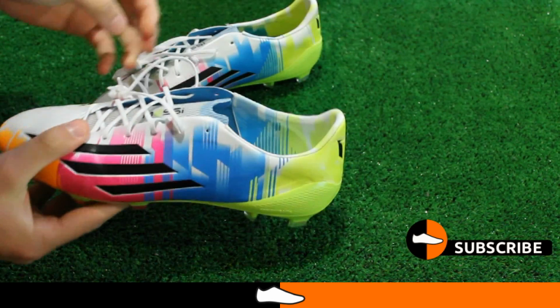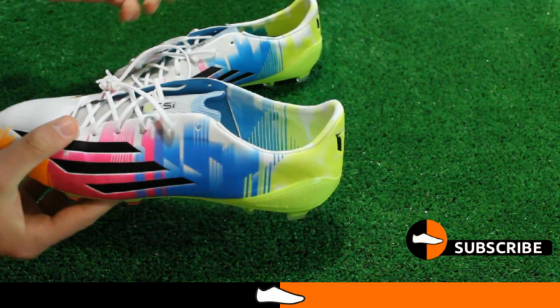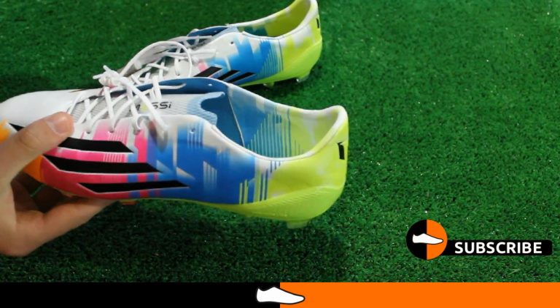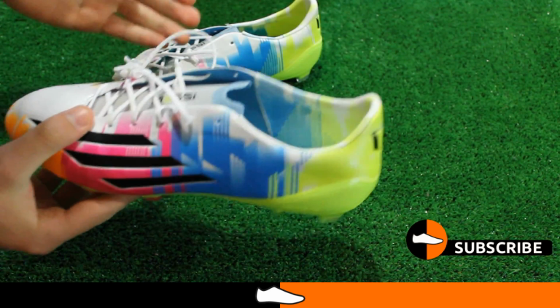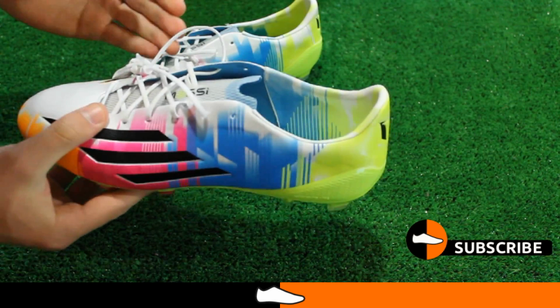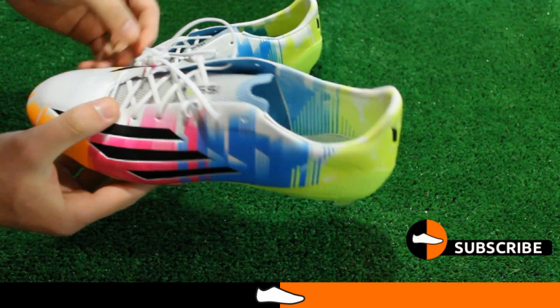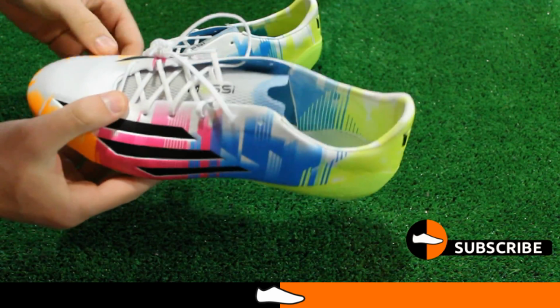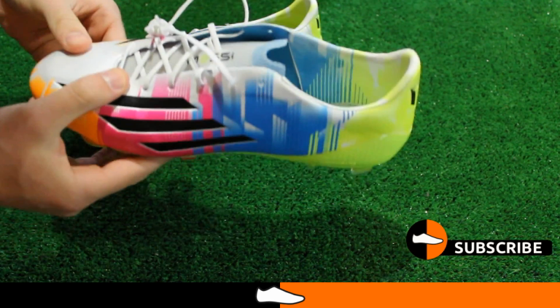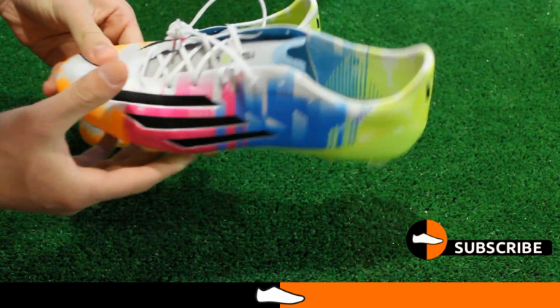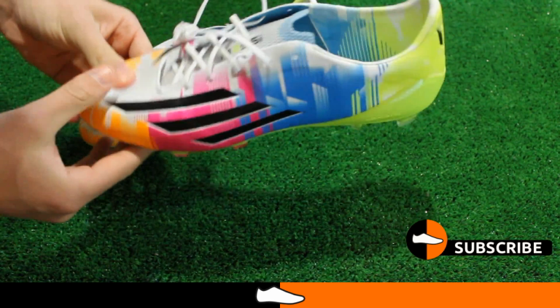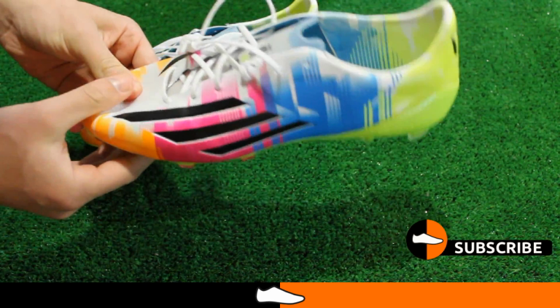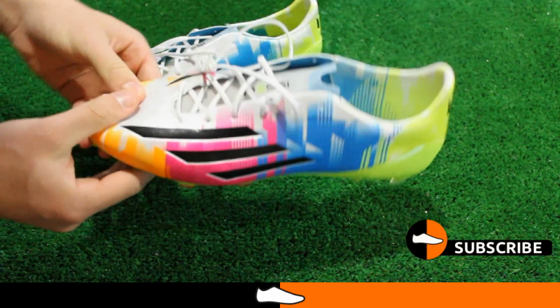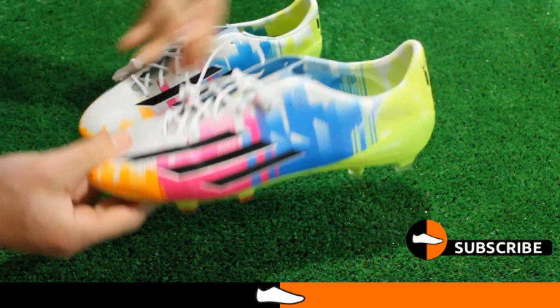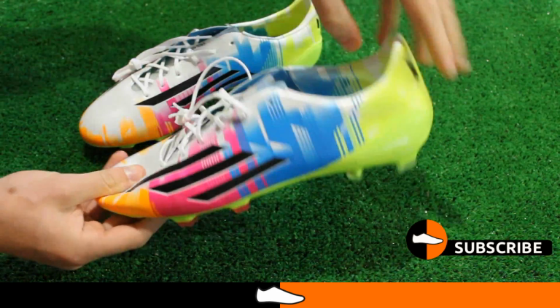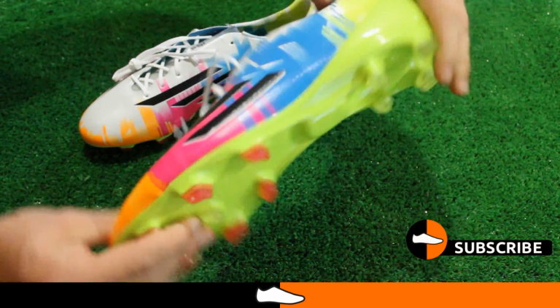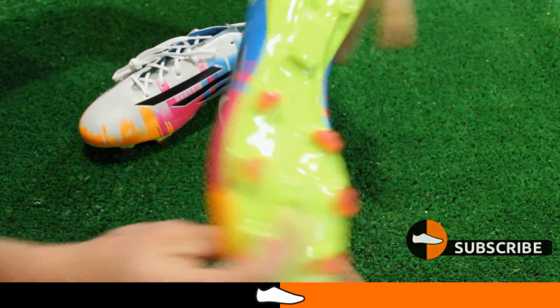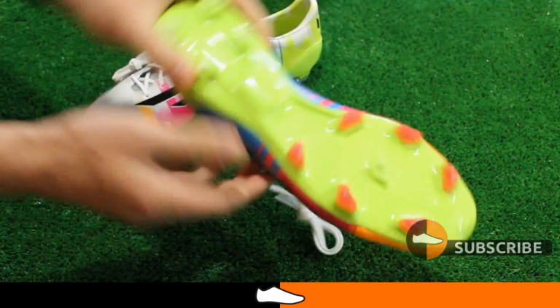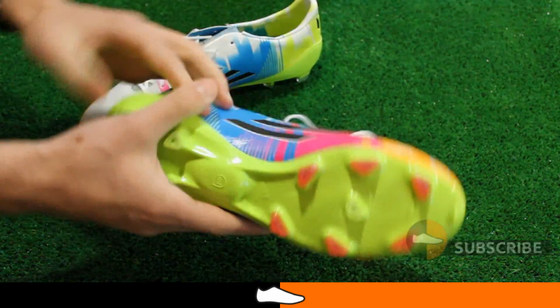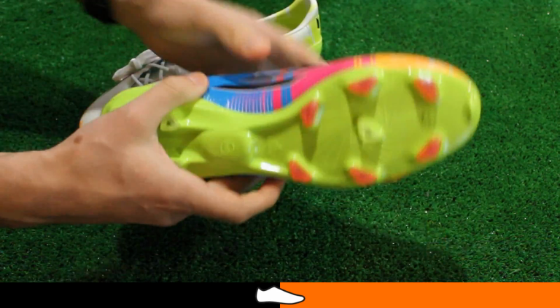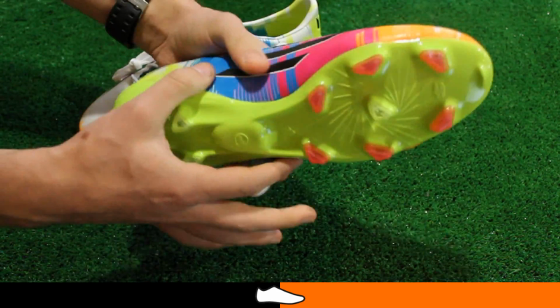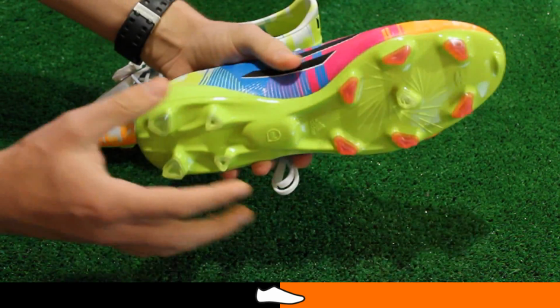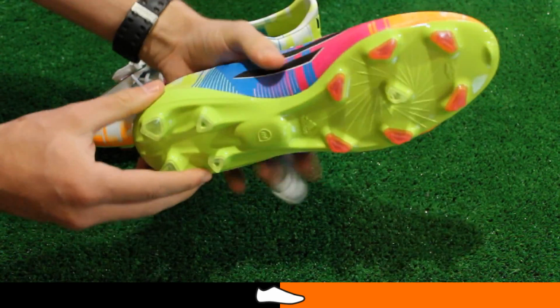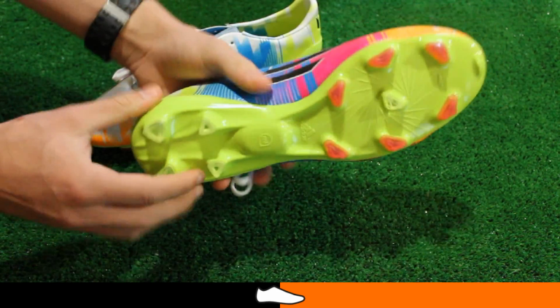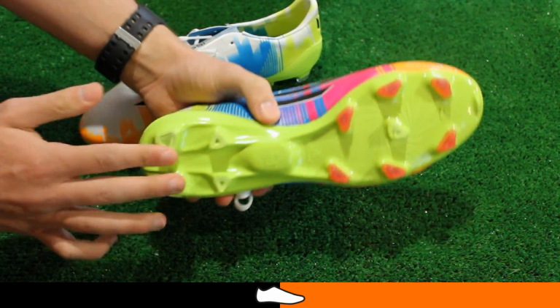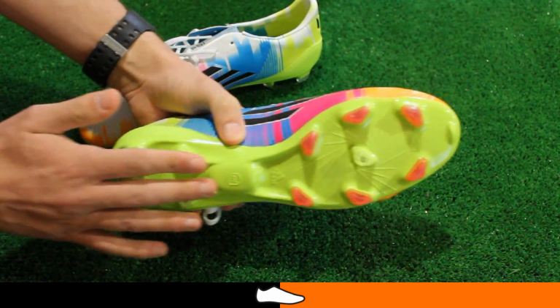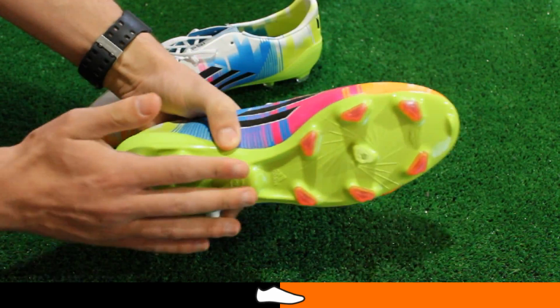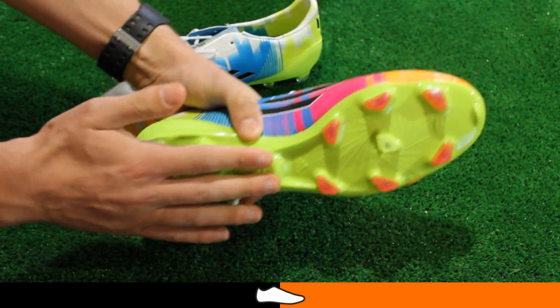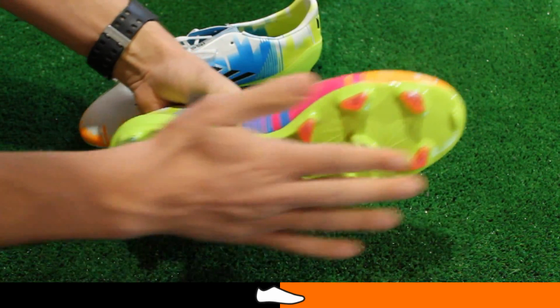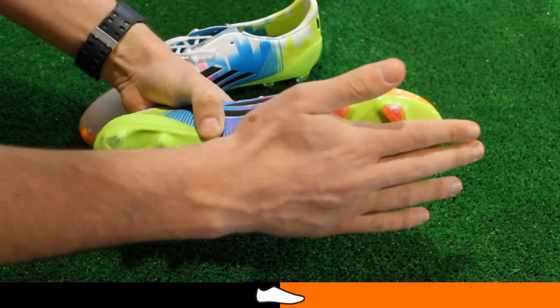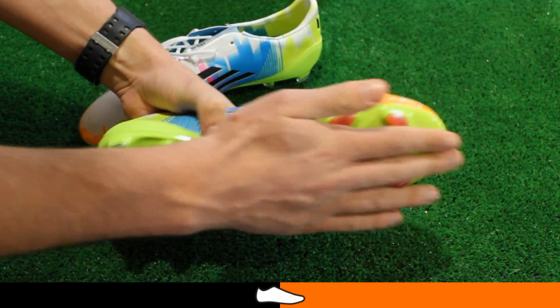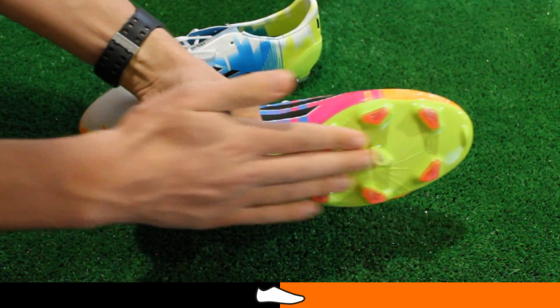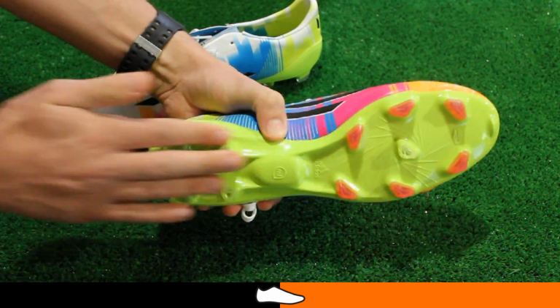The Messi F50 unleashes deadly traction and speed with the use of the speed traction system, which is a stud configuration designed to offer unrivaled traction in every direction.